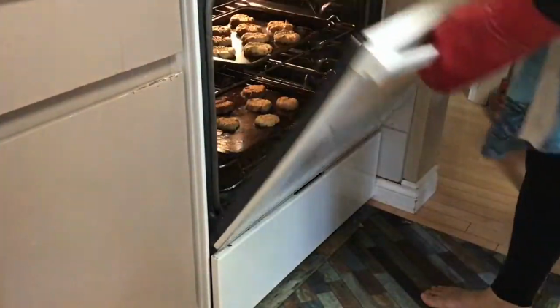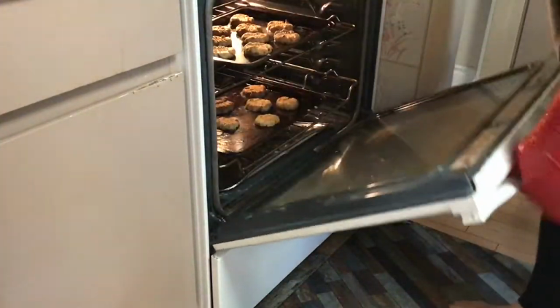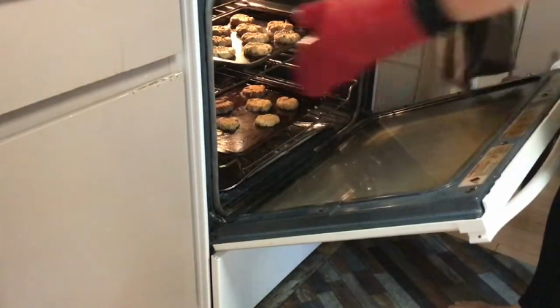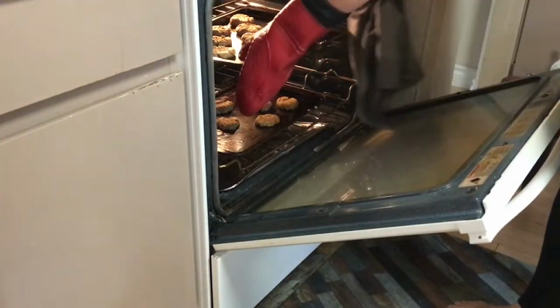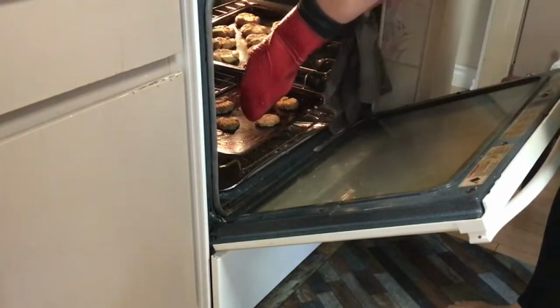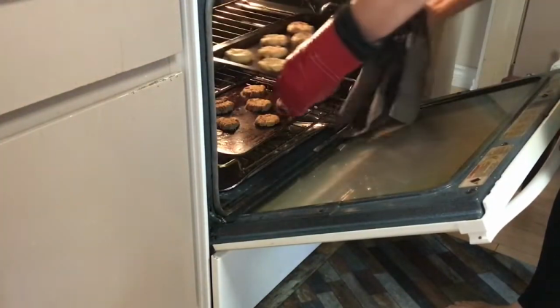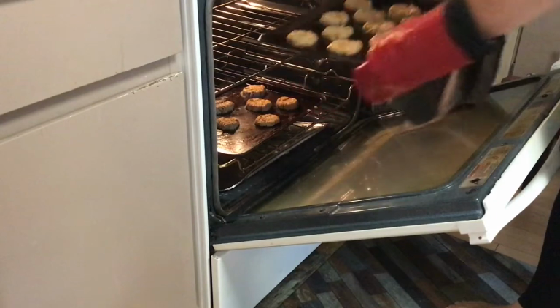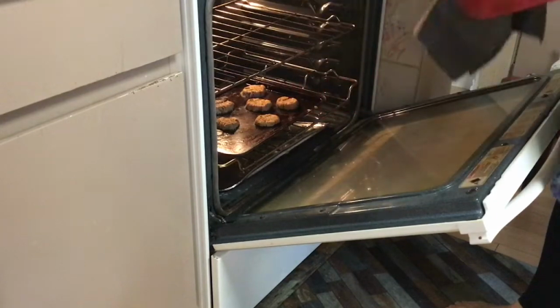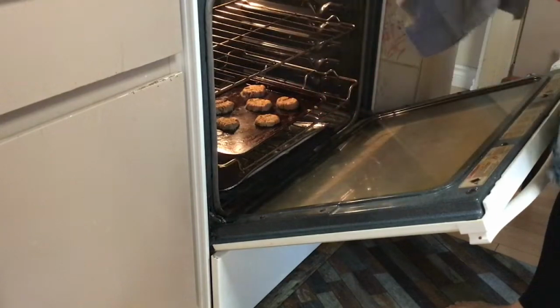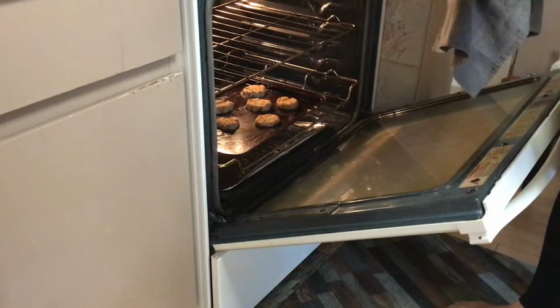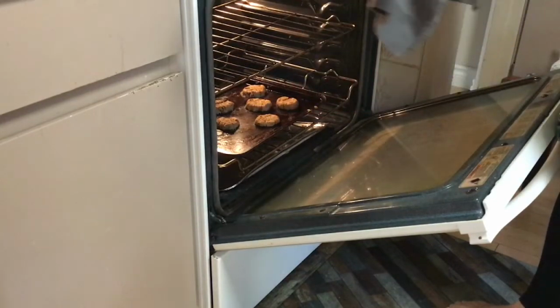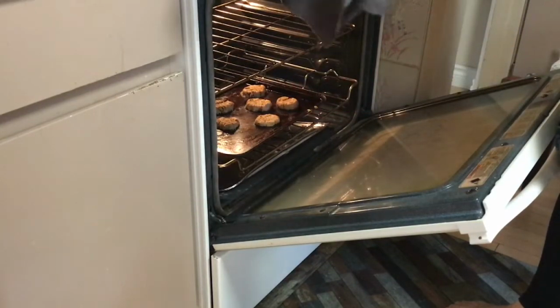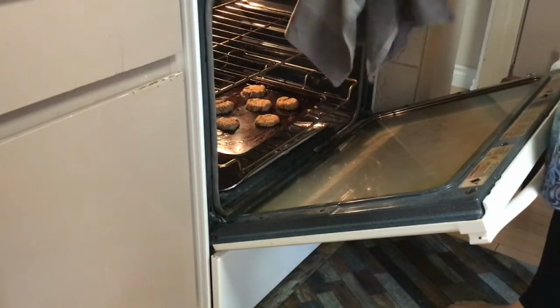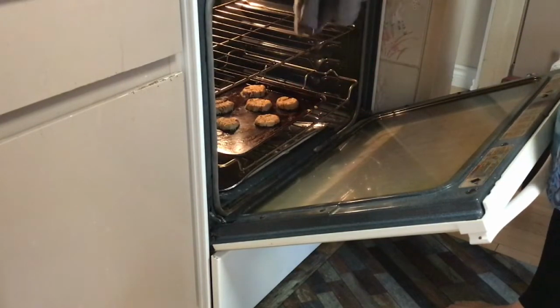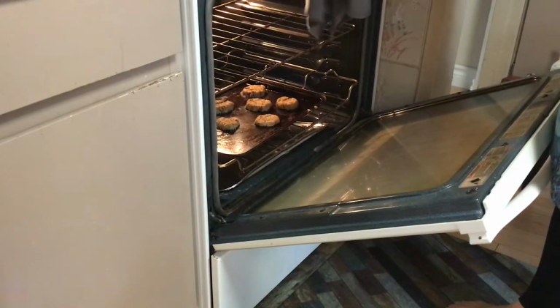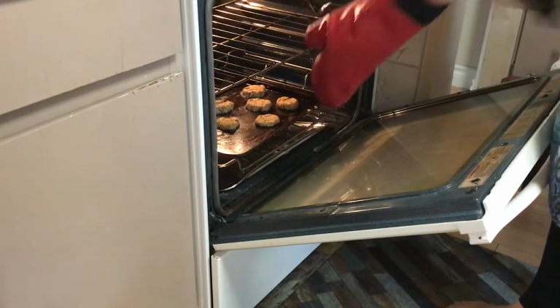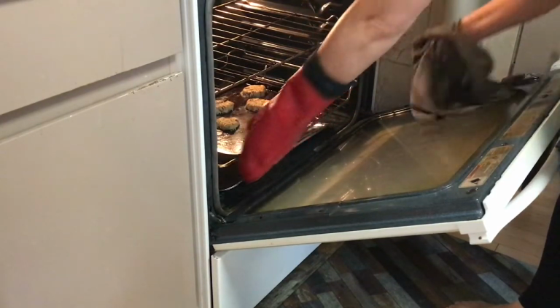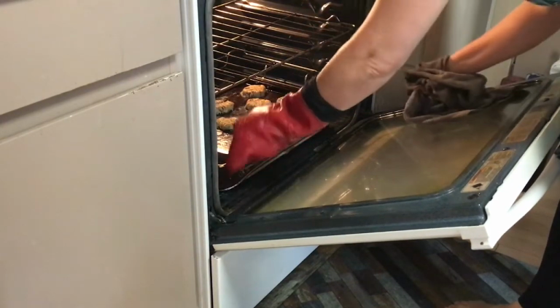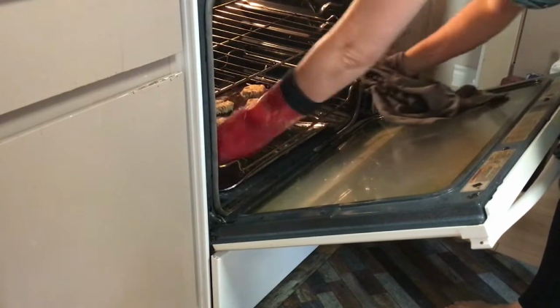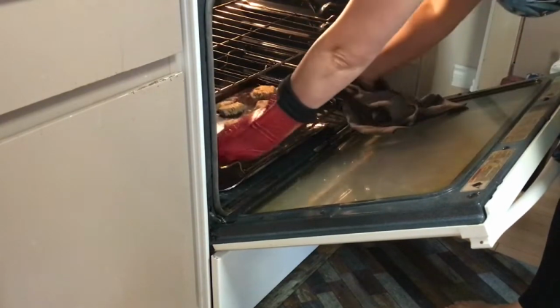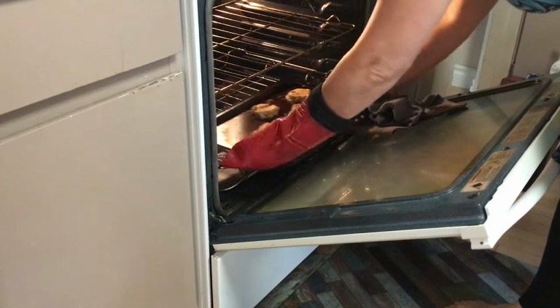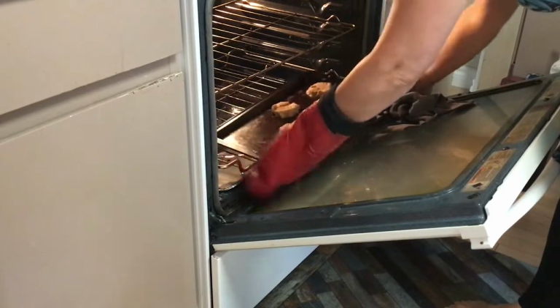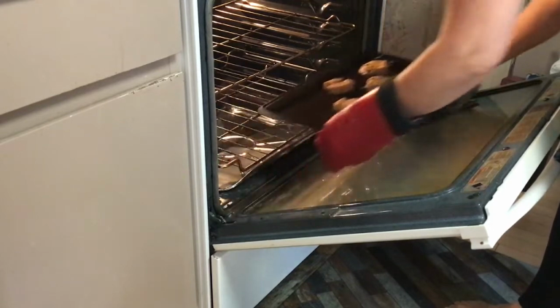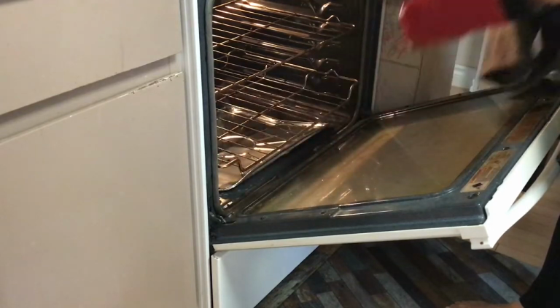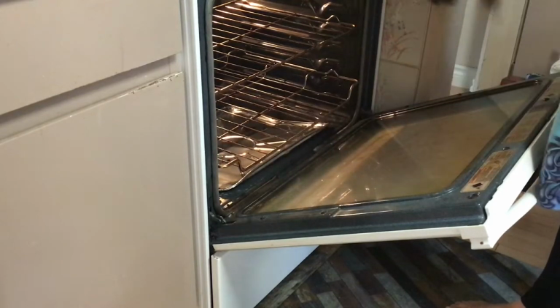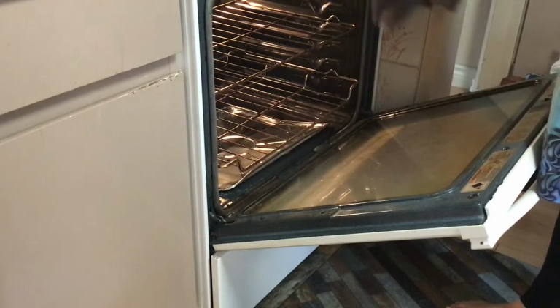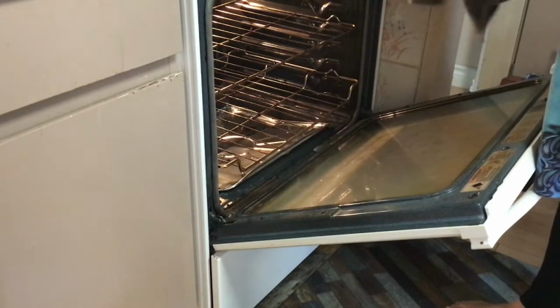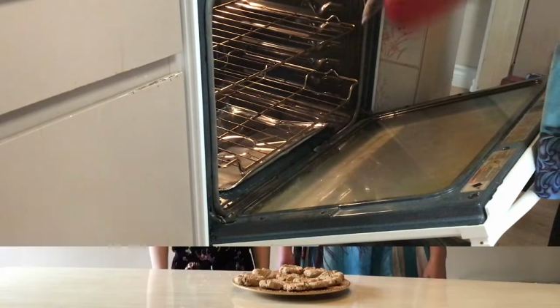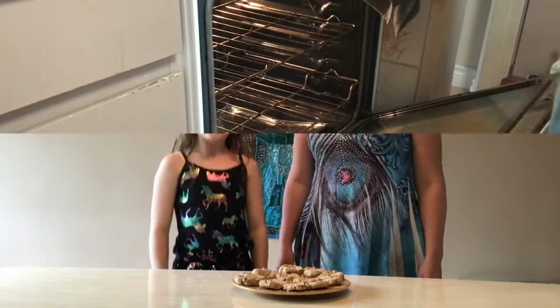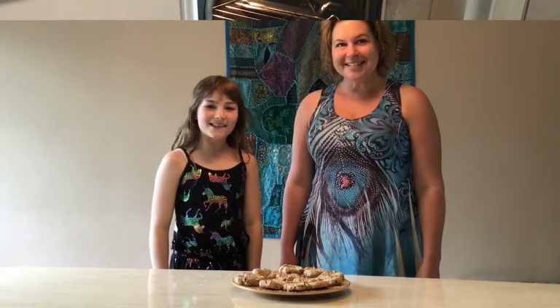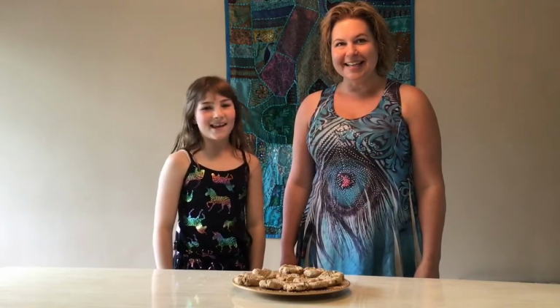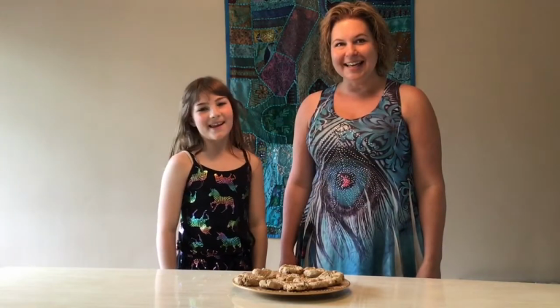After 10 minutes your cookies should be done. Take them out of the oven and let them sit for 10 minutes to cool down. Let's dig in!